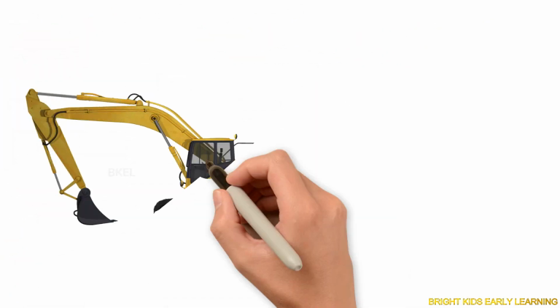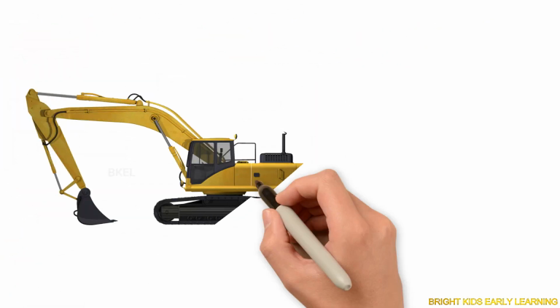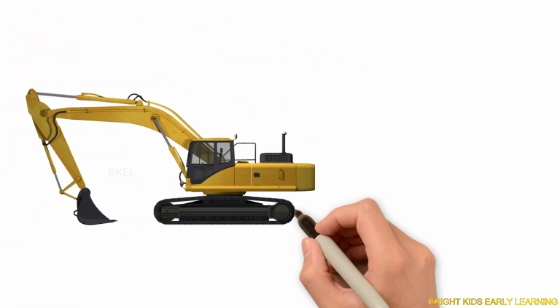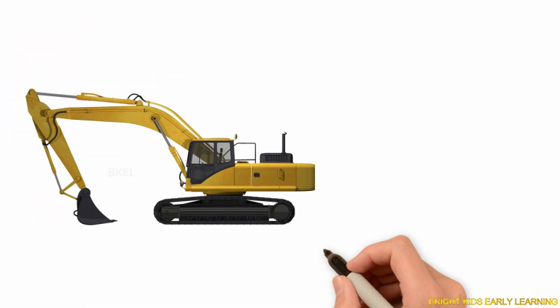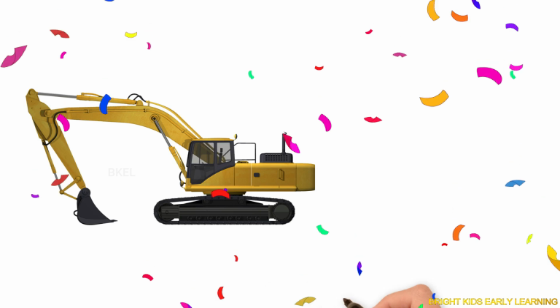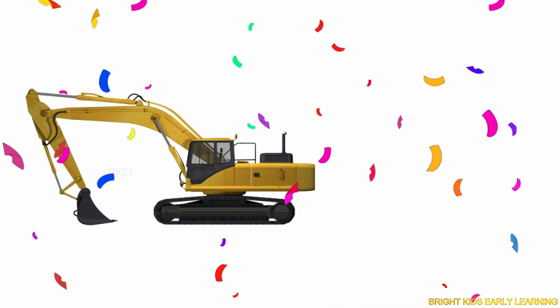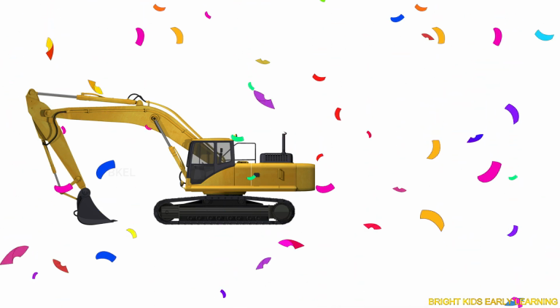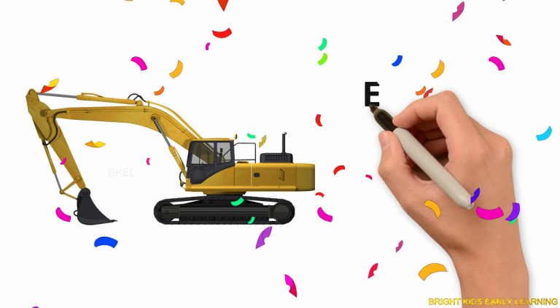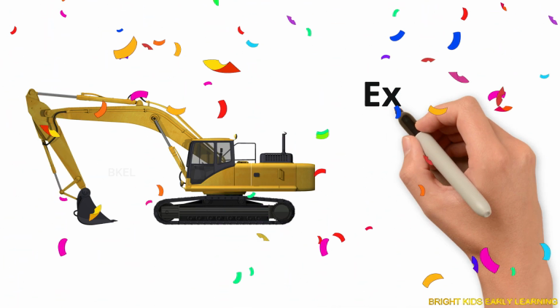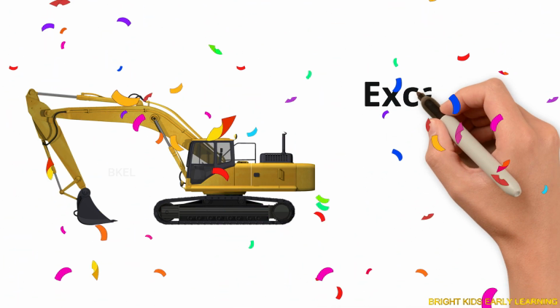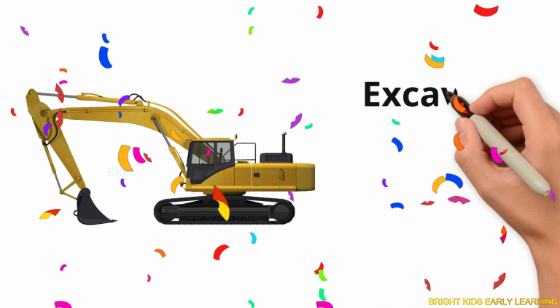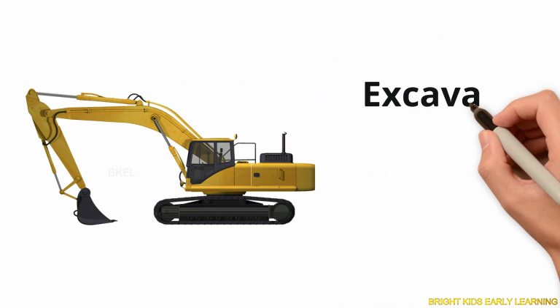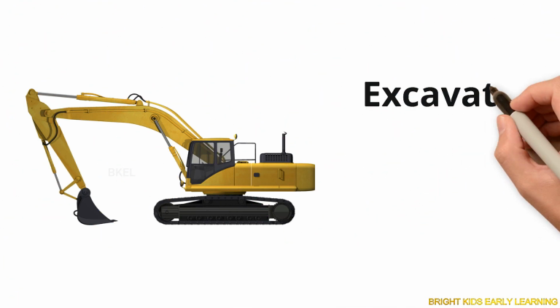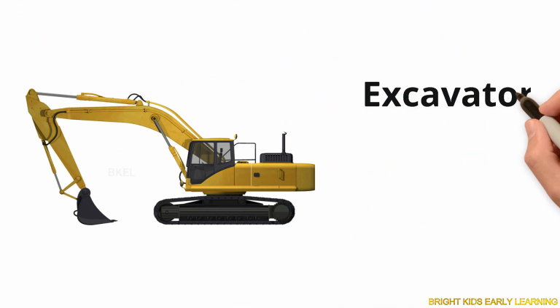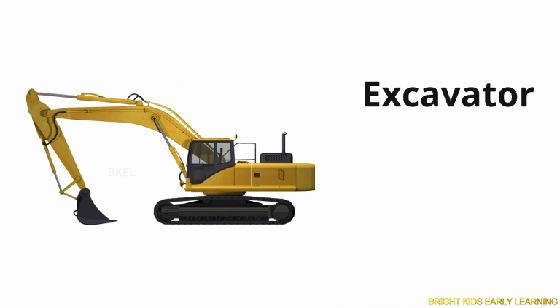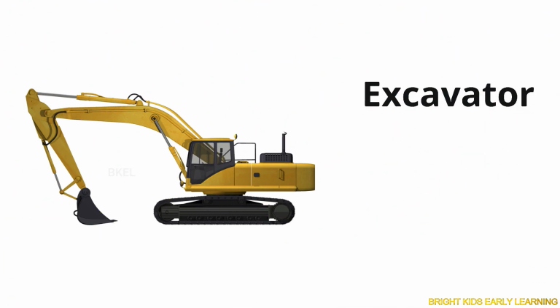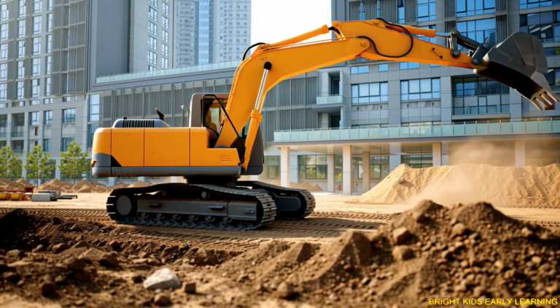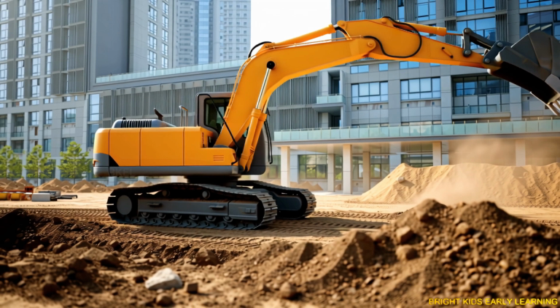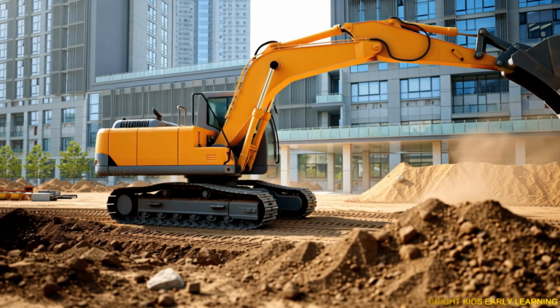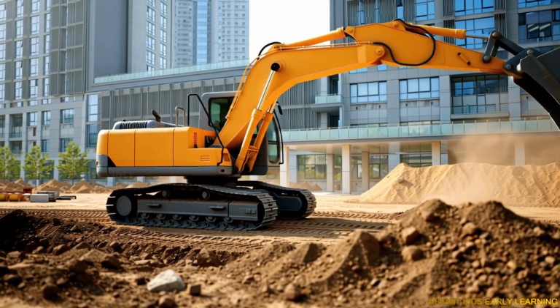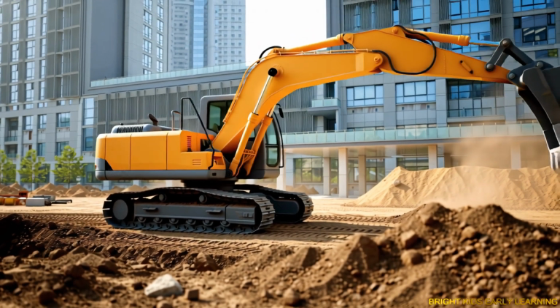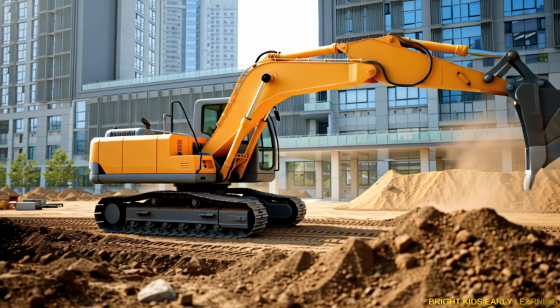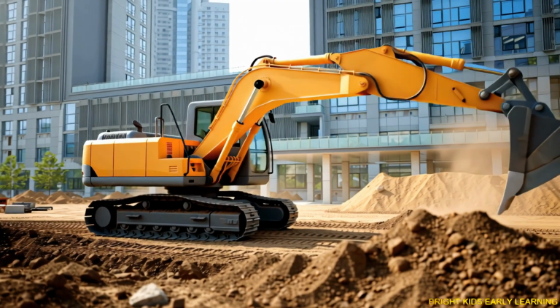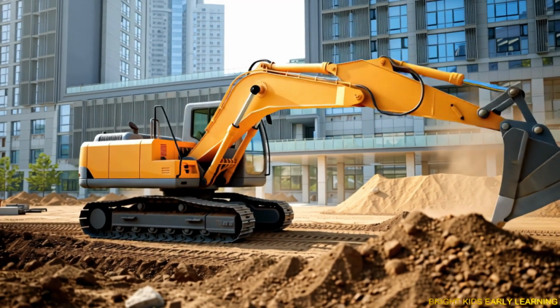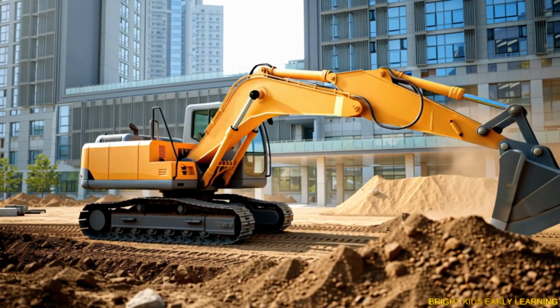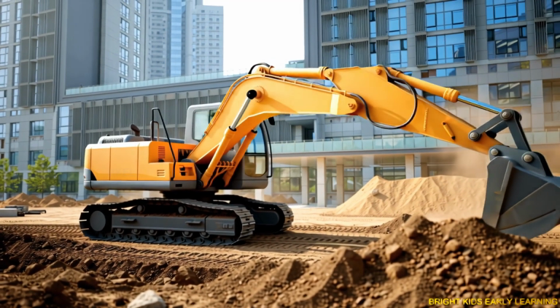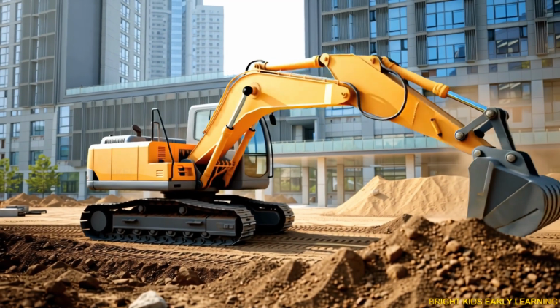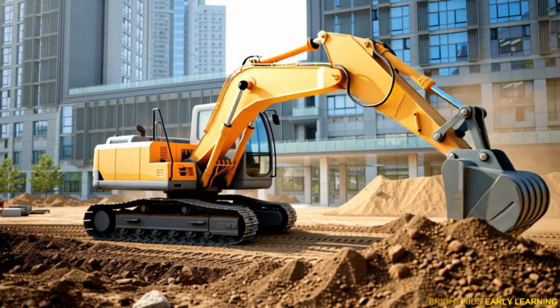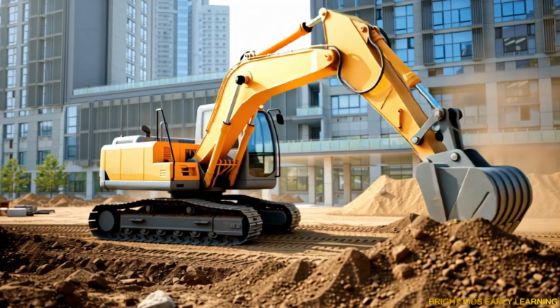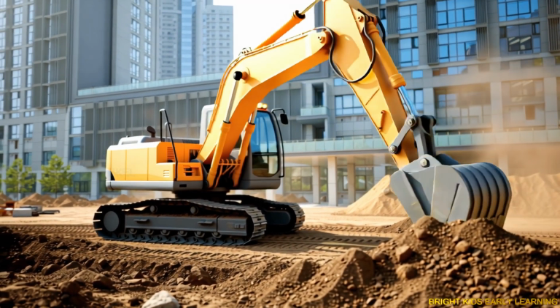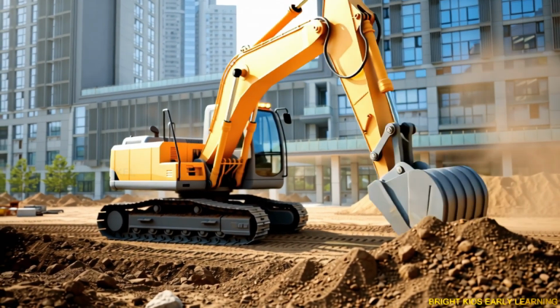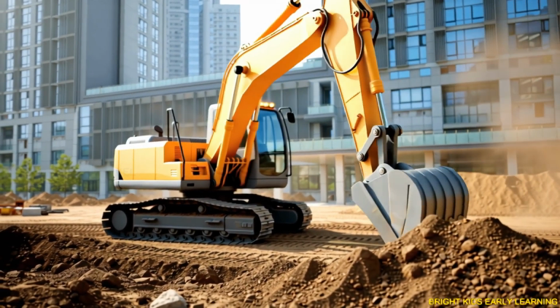Excavator! Yay! Excavator digs deep holes and lifts soil or rocks with a big bucket.